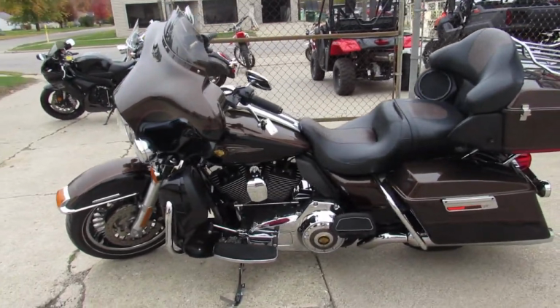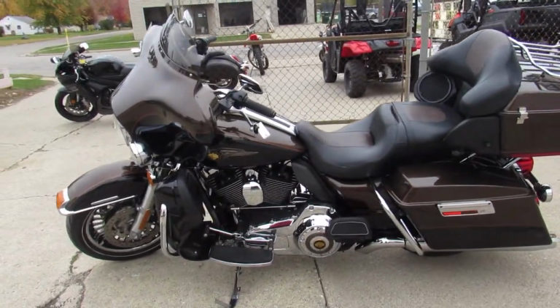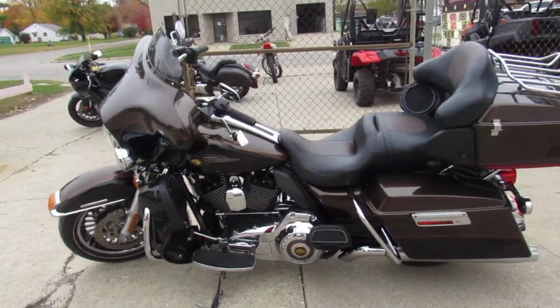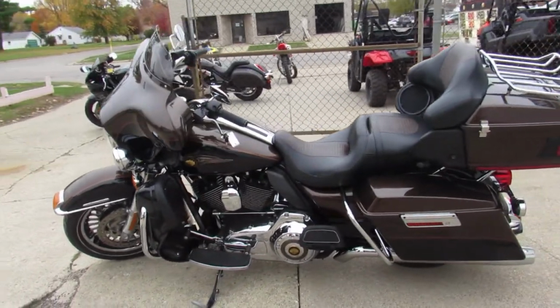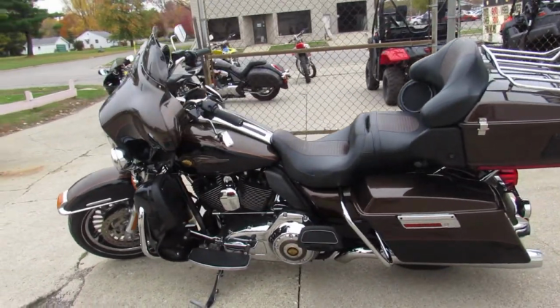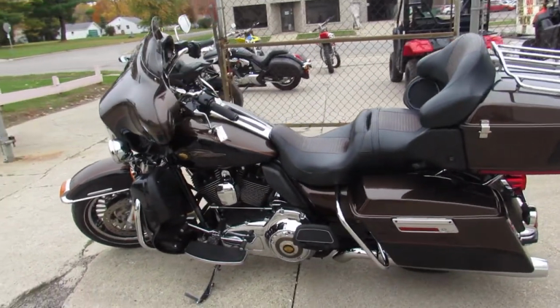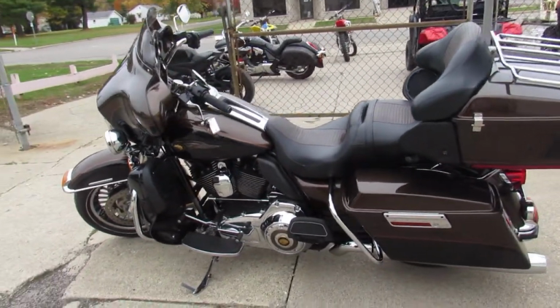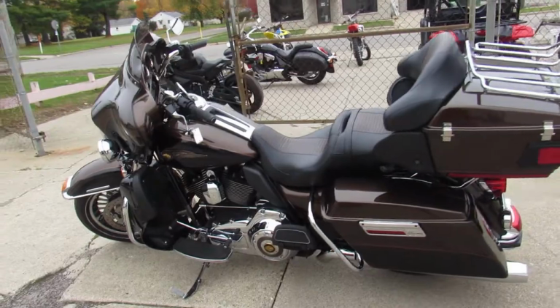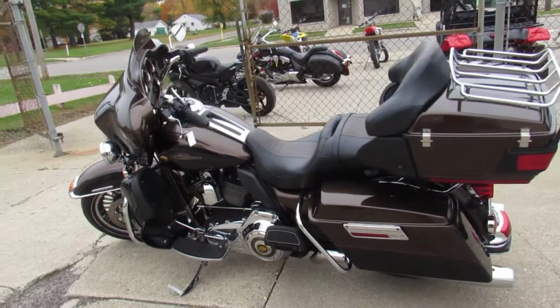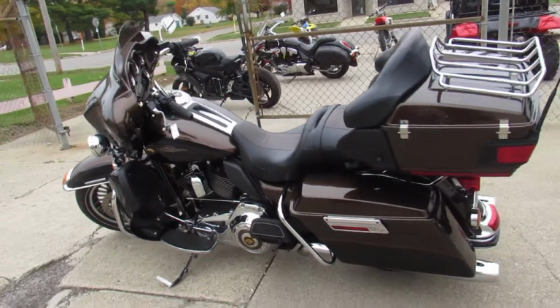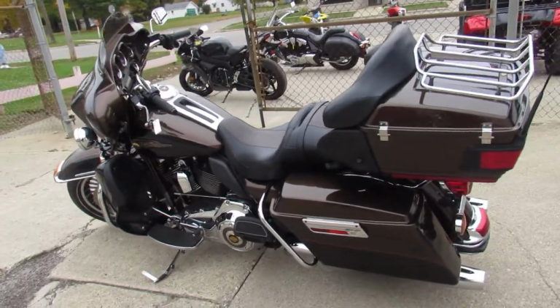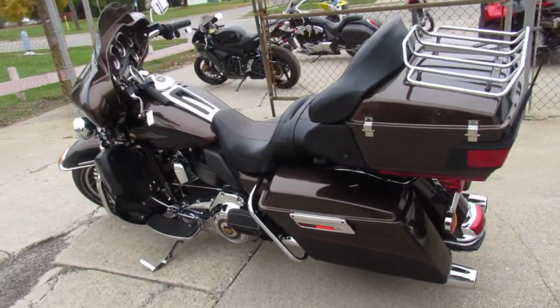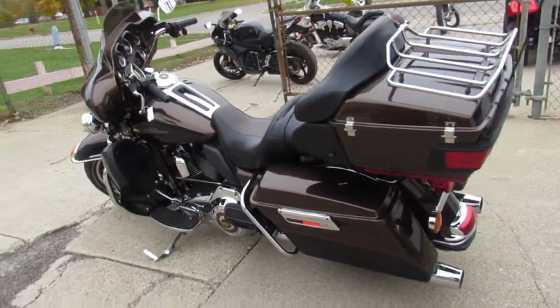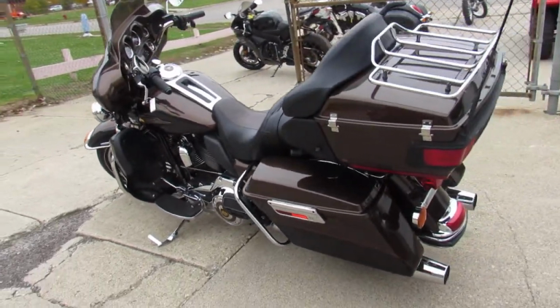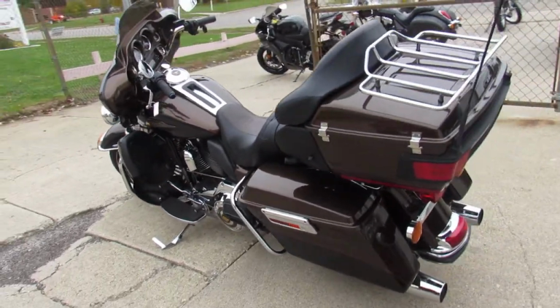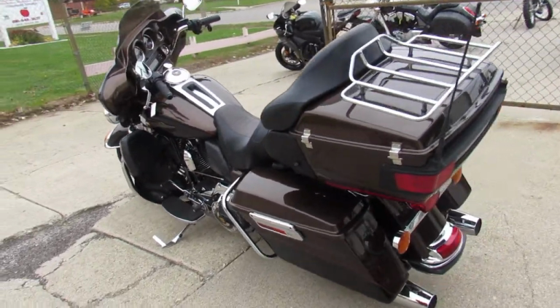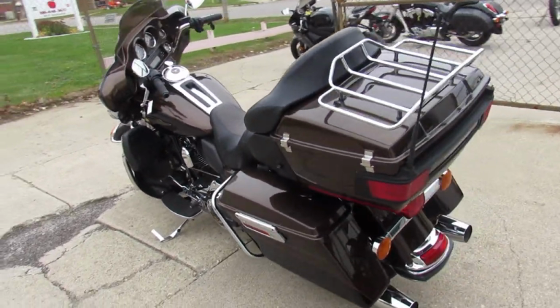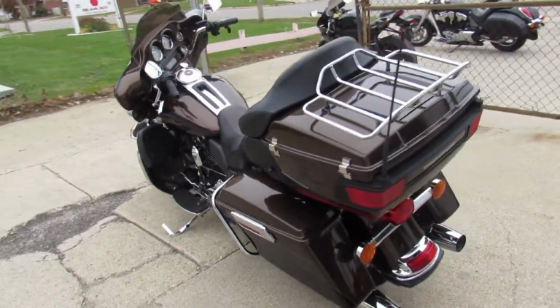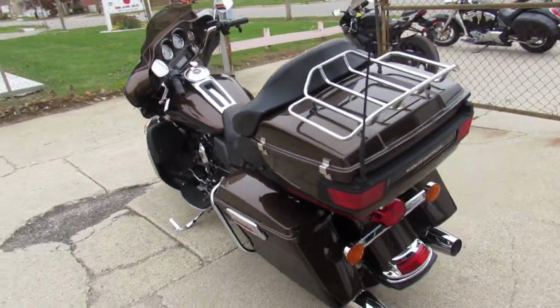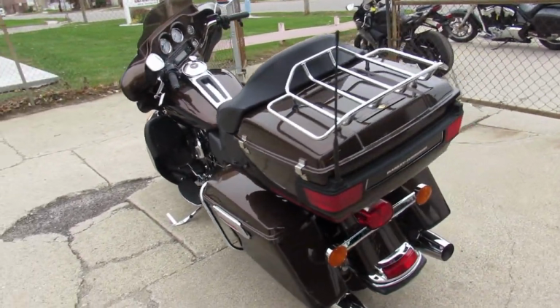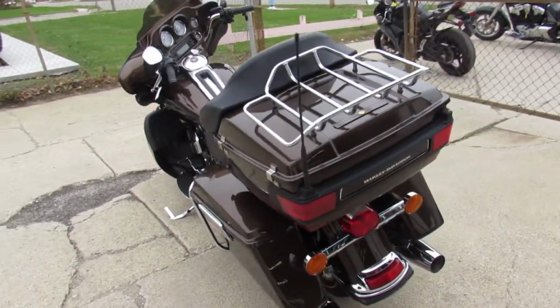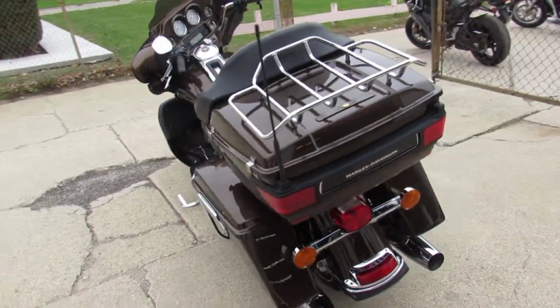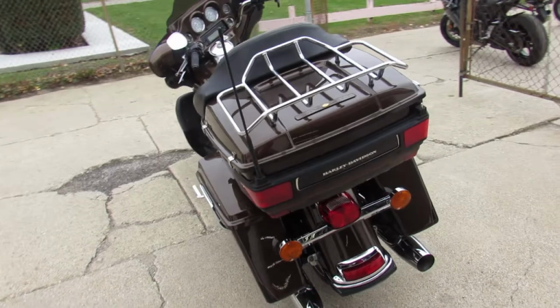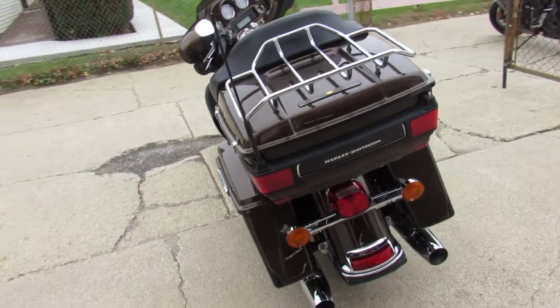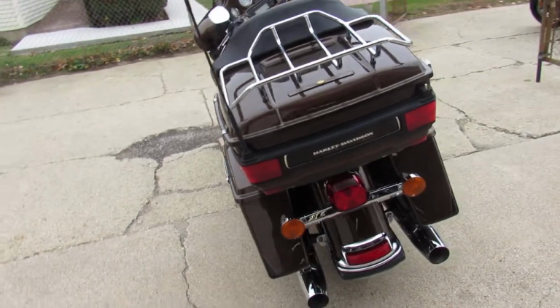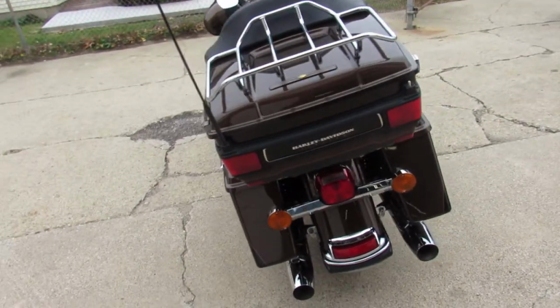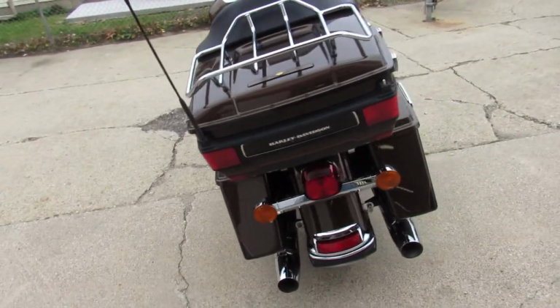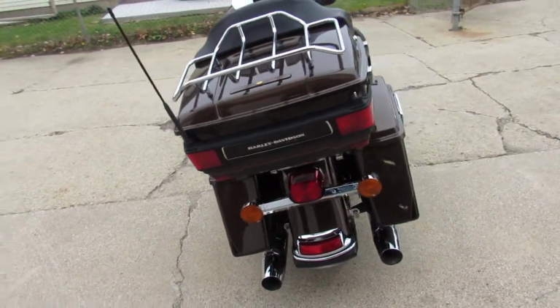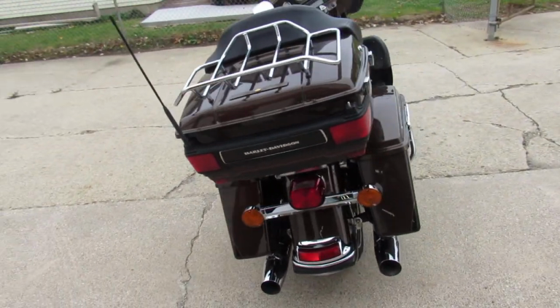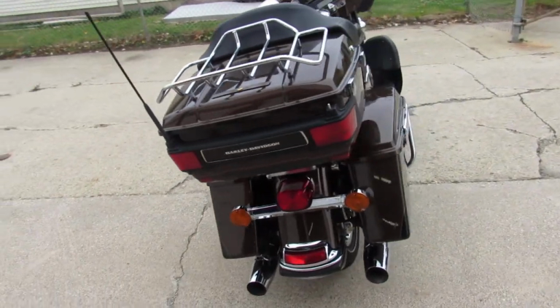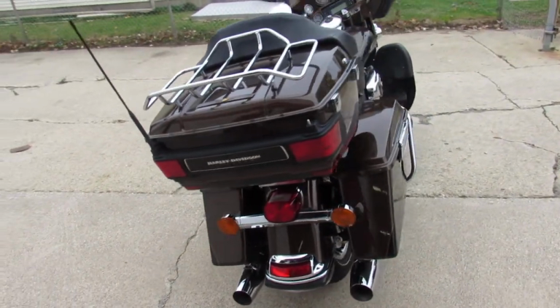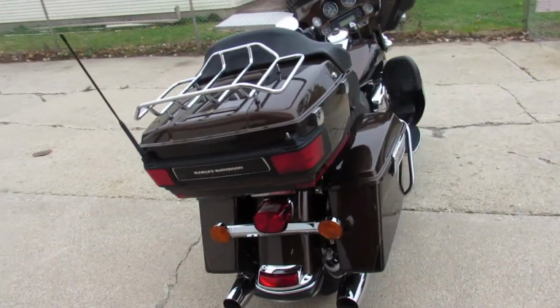It's a bronze anniversary paint, tons of chrome — just one sharp Harley. Runs strong, needs nothing, guys. You got Vance & Hines Dual Exhaust, makes this Limited sound super cool.